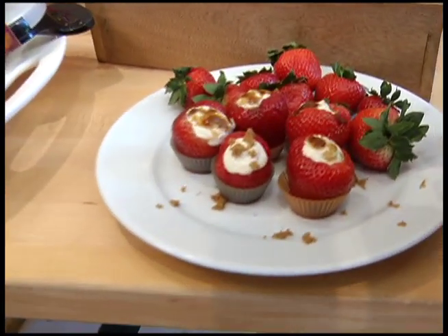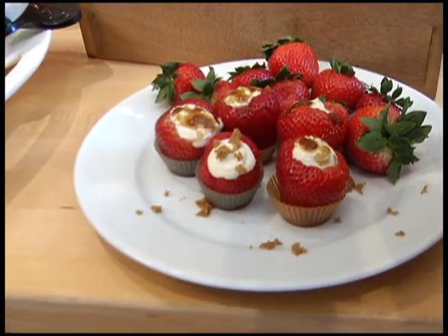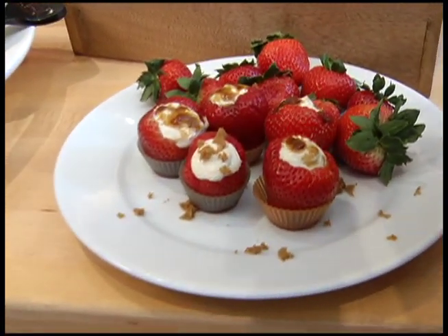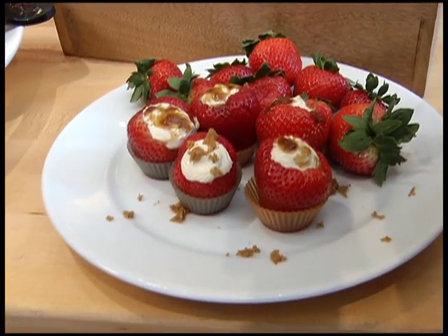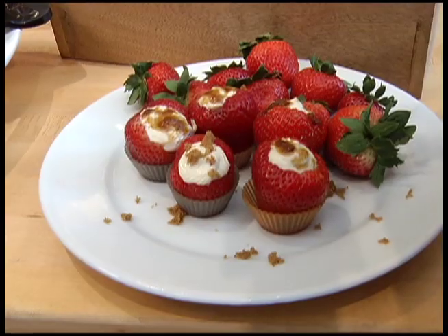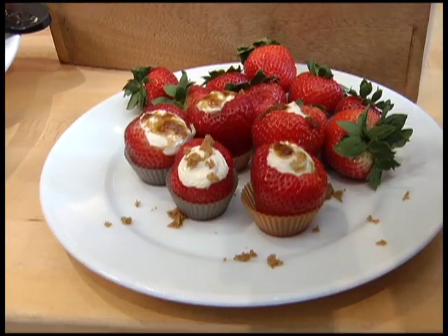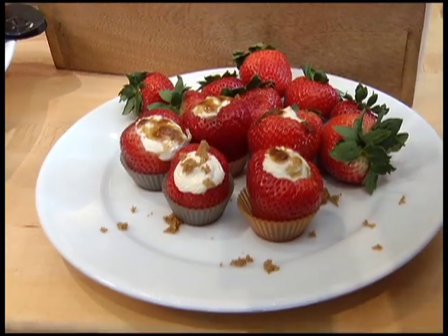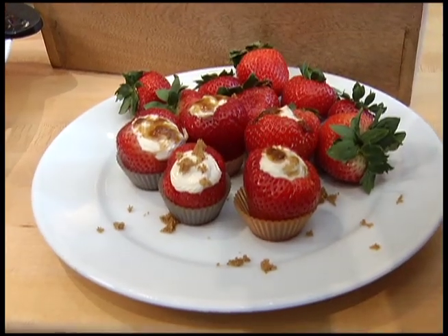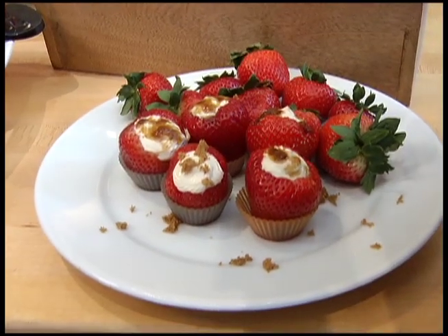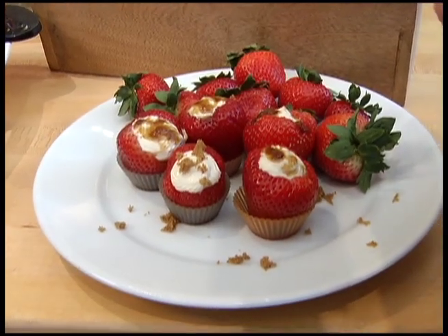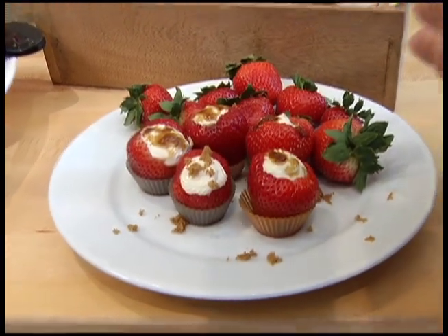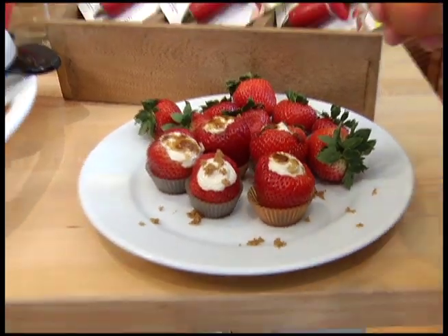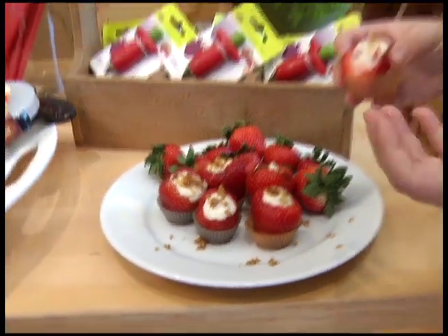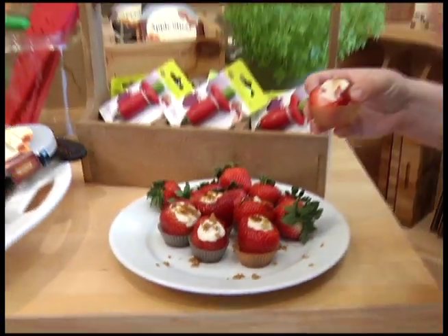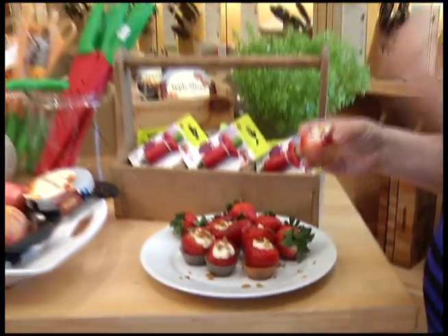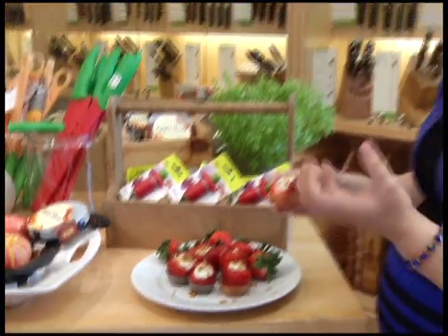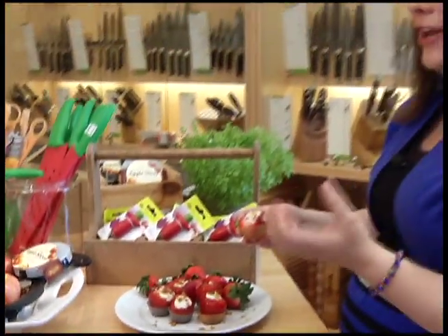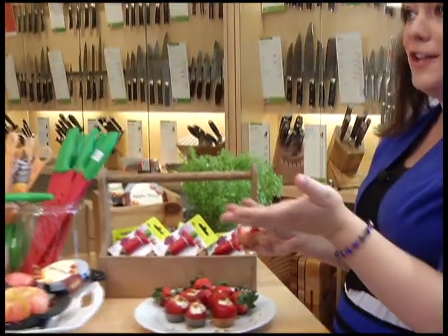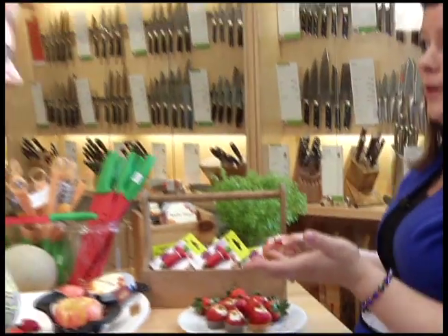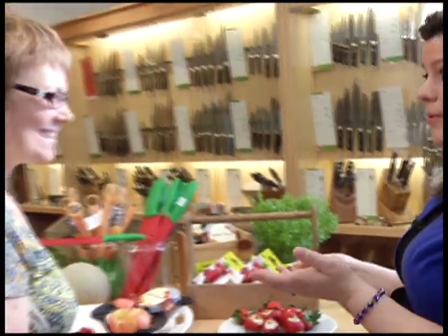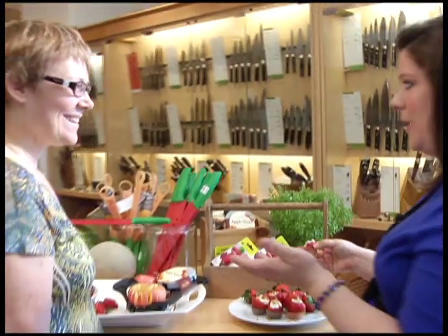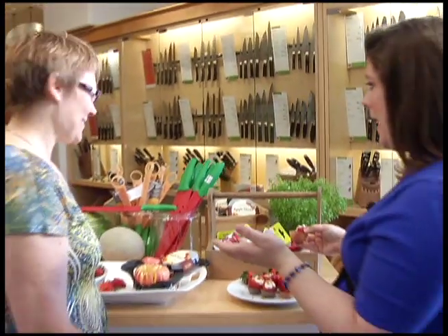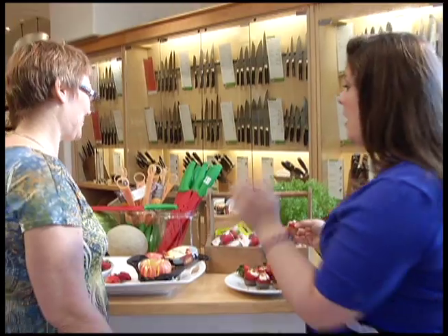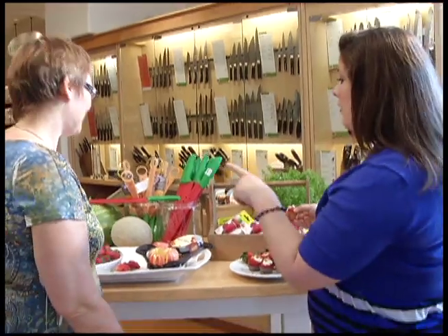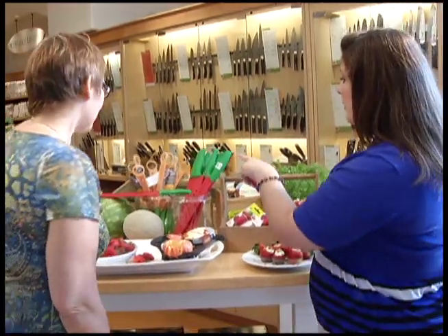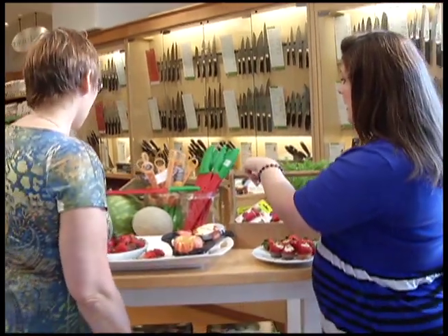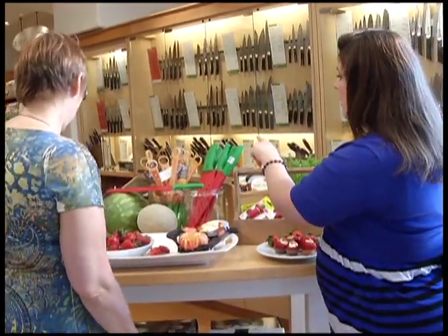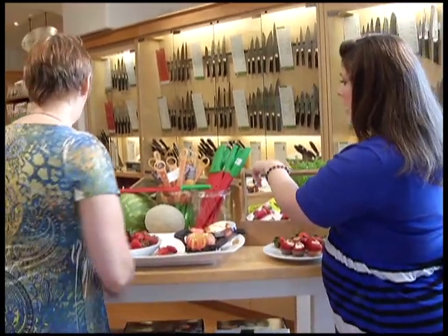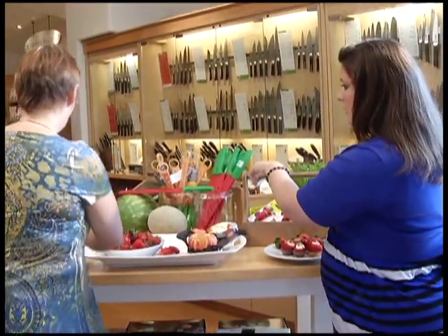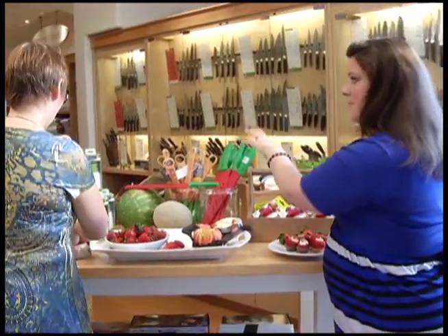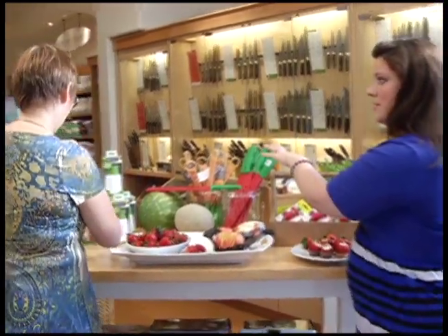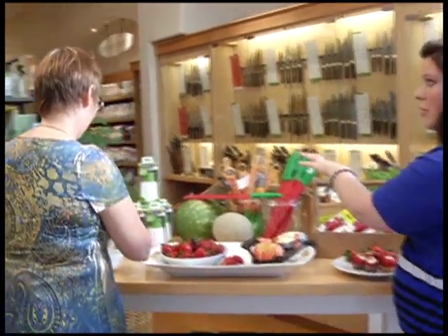For a party or something, this would be so cute to have on a platter. Very fresh, it tastes so good. And strawberries are really big right now. Another thing really big — watermelons and melons in general.